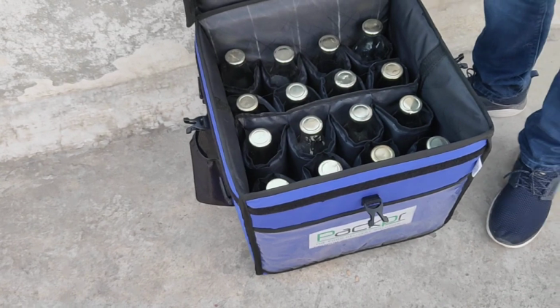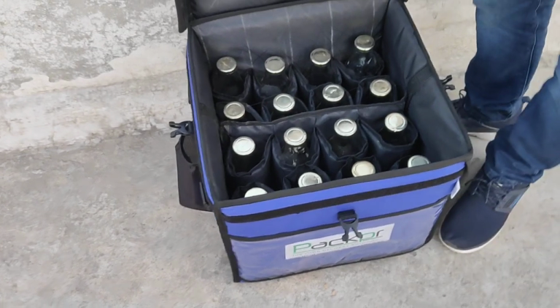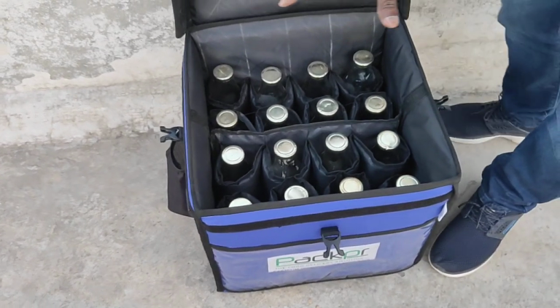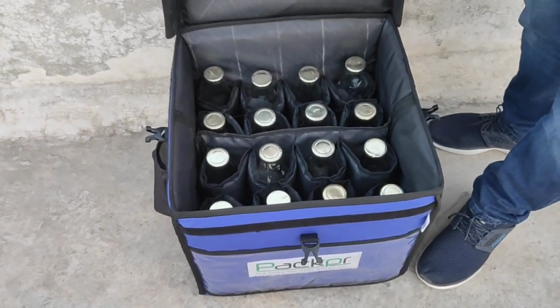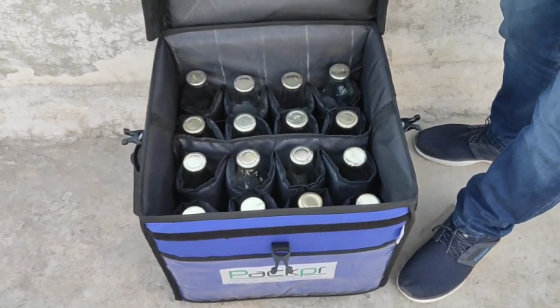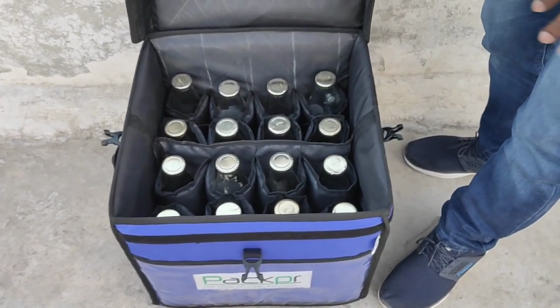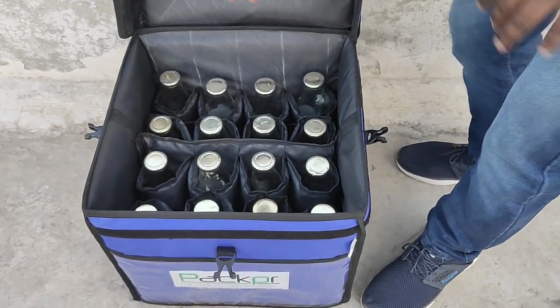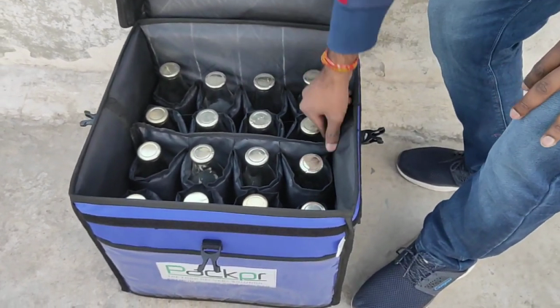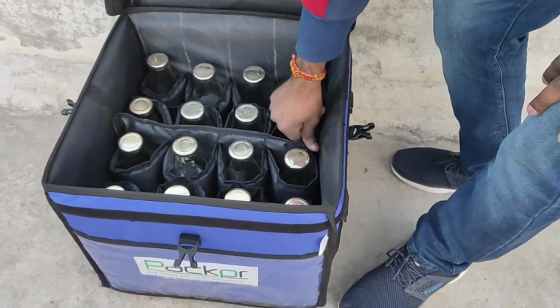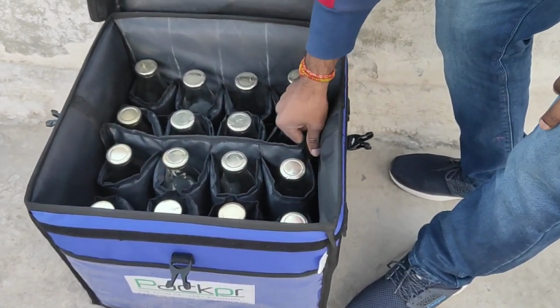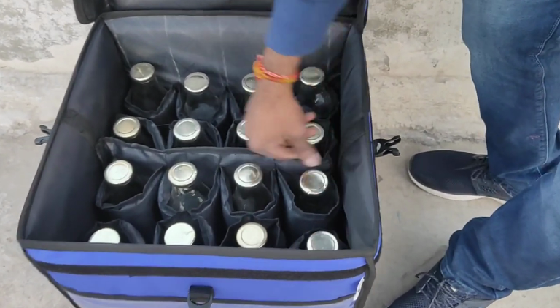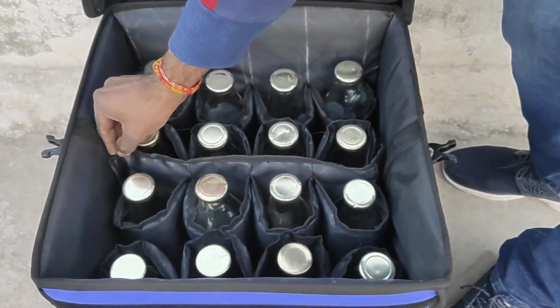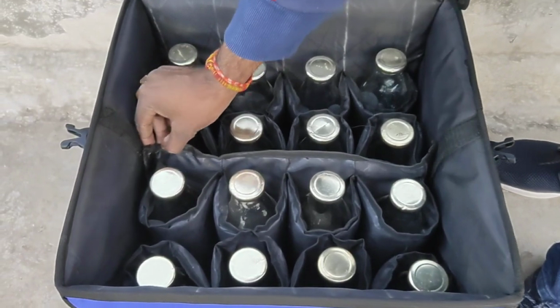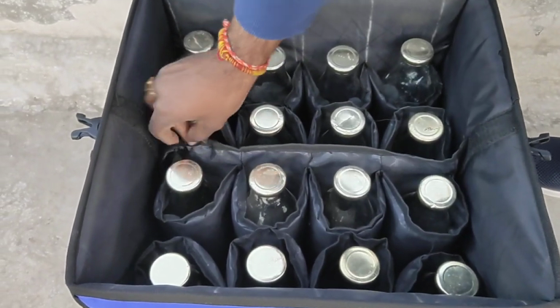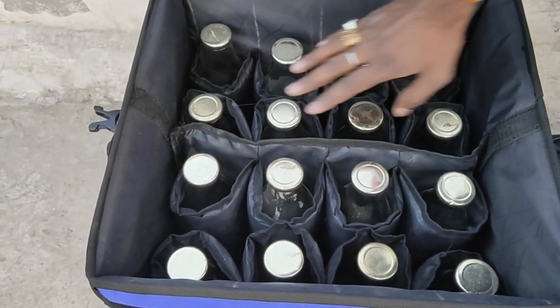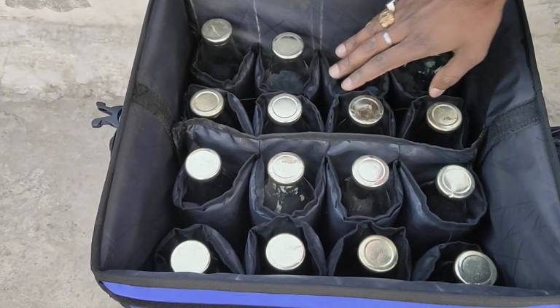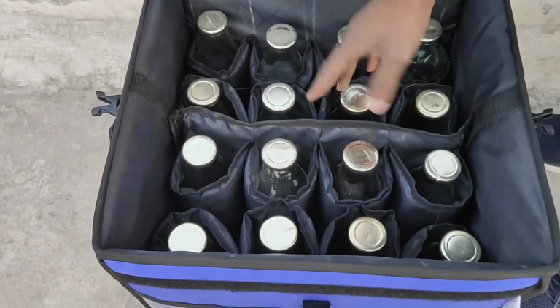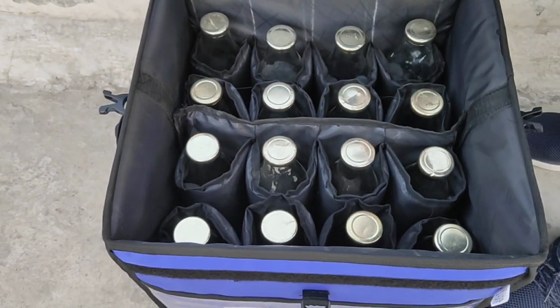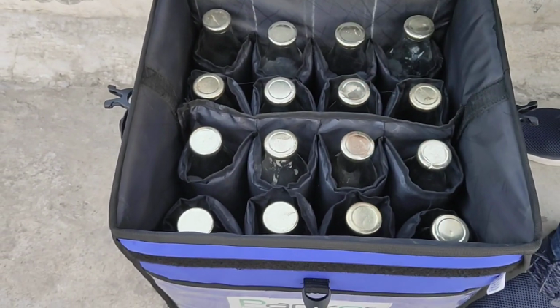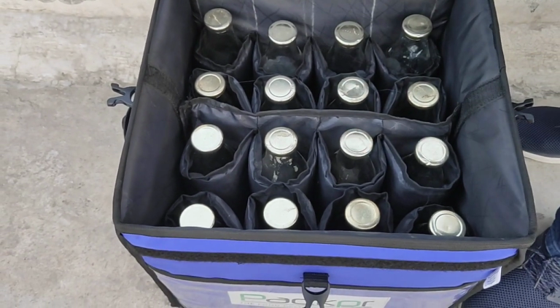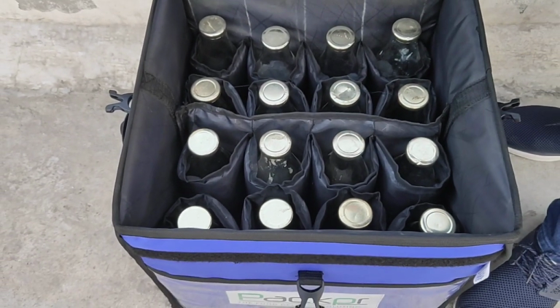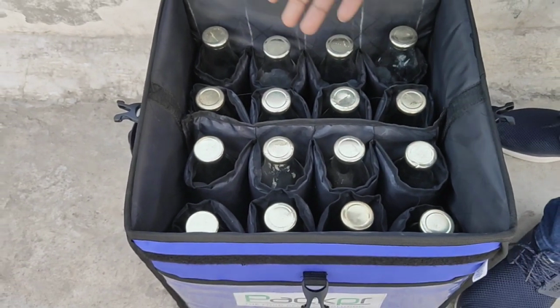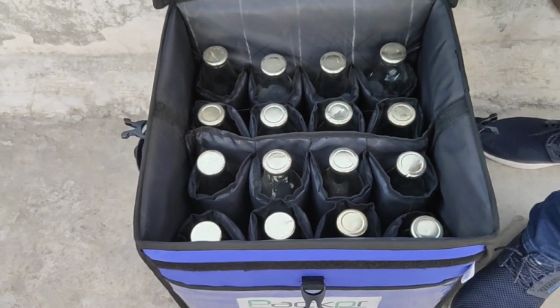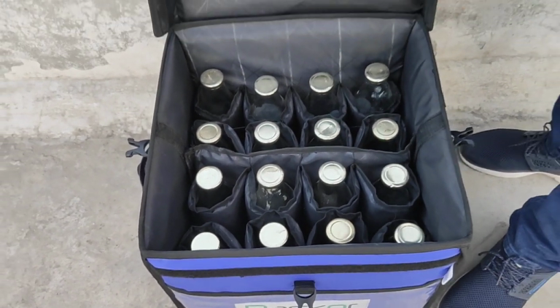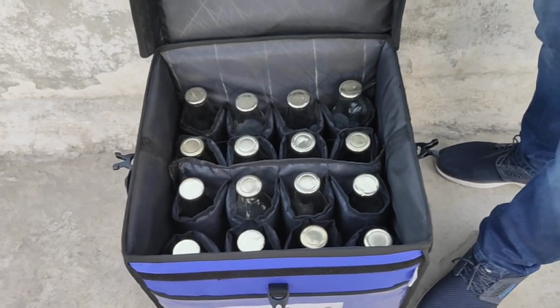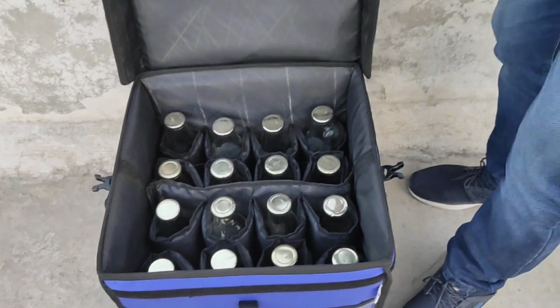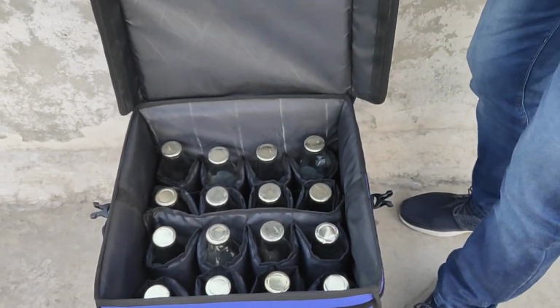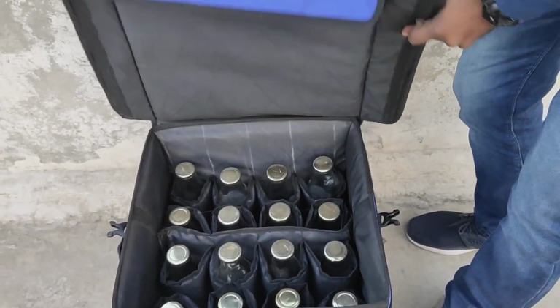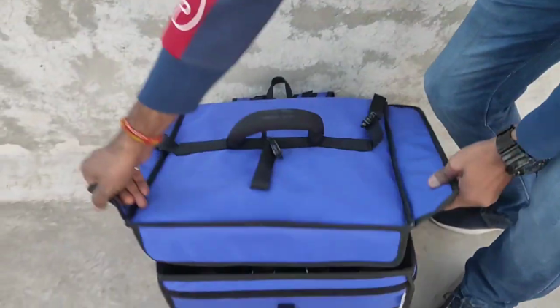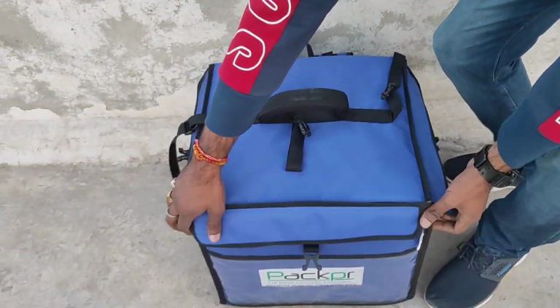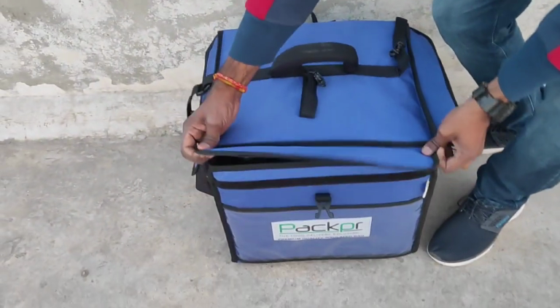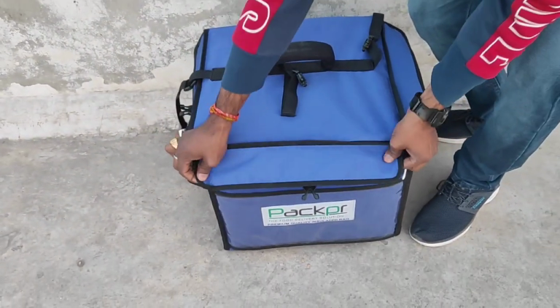The divider partition is removable, so in that case you can carry additional items. This is our milk delivery bag.